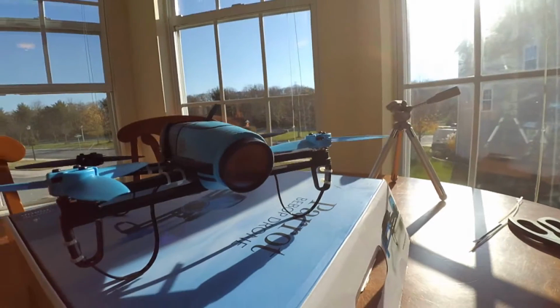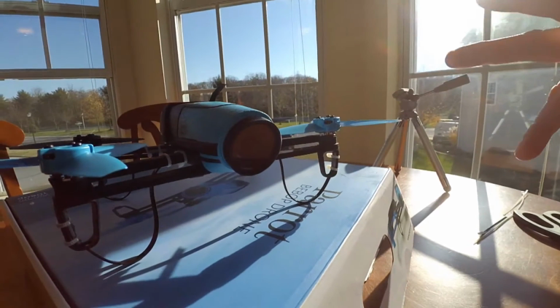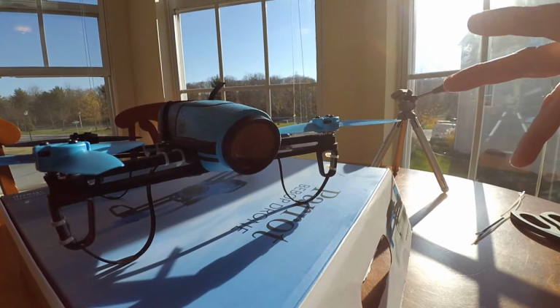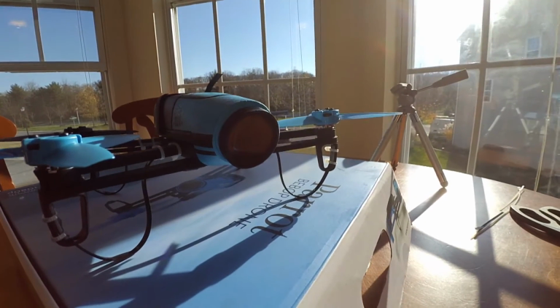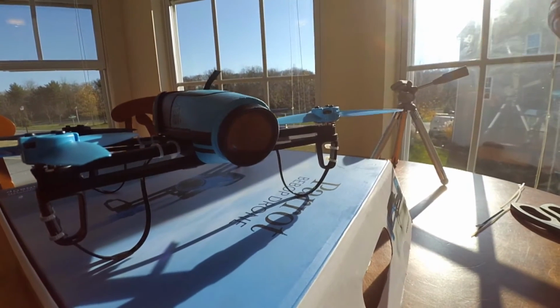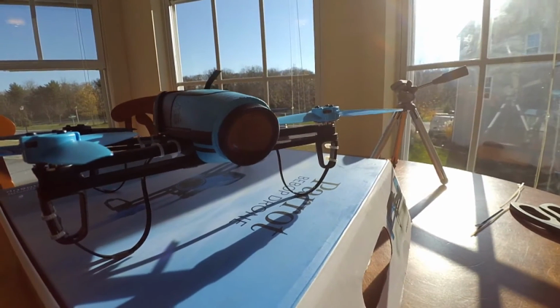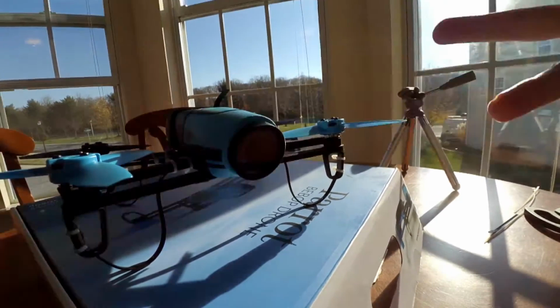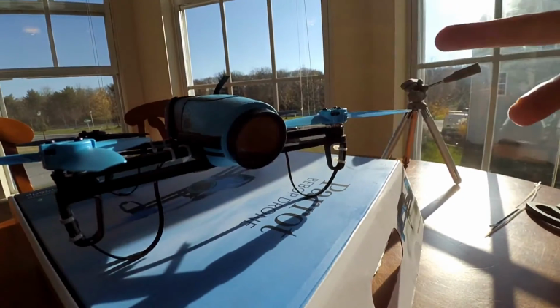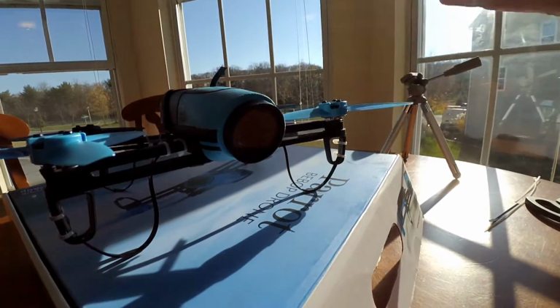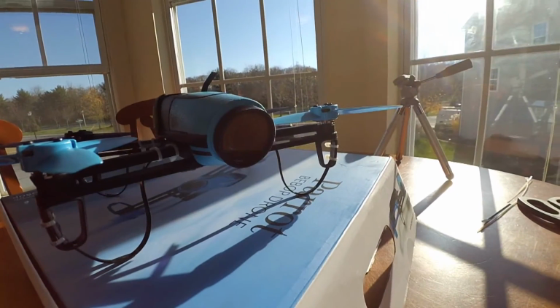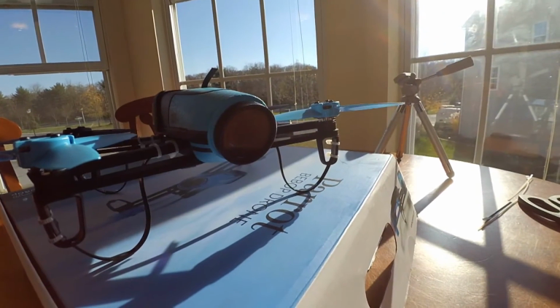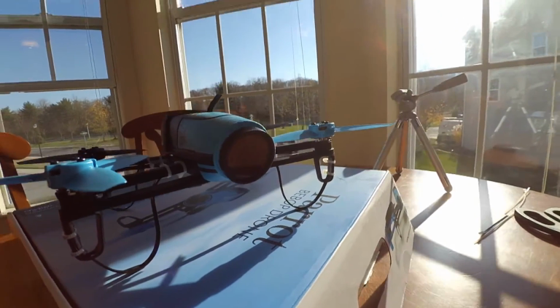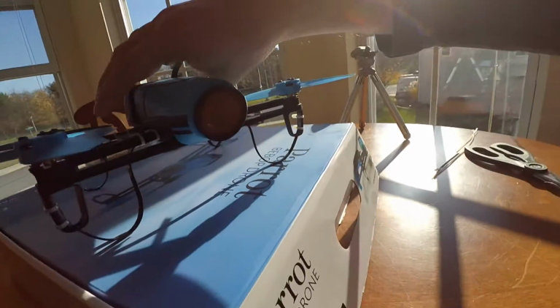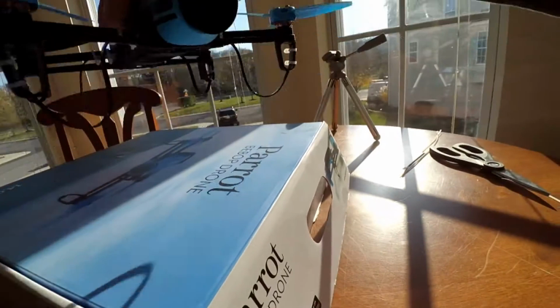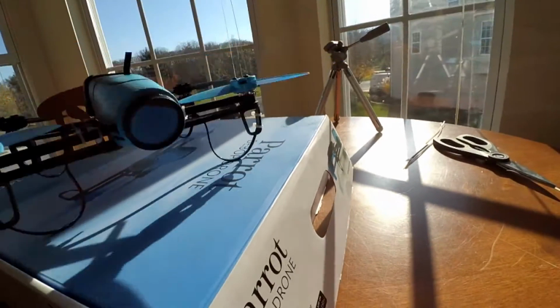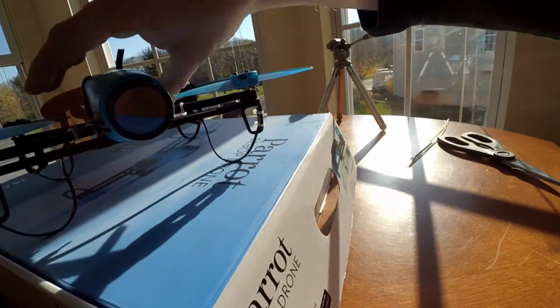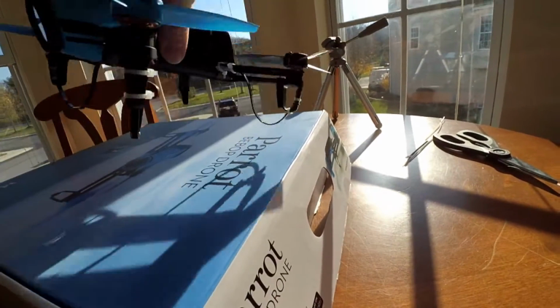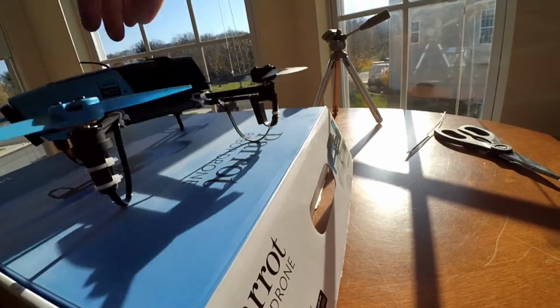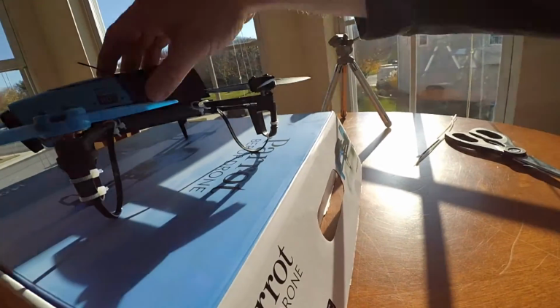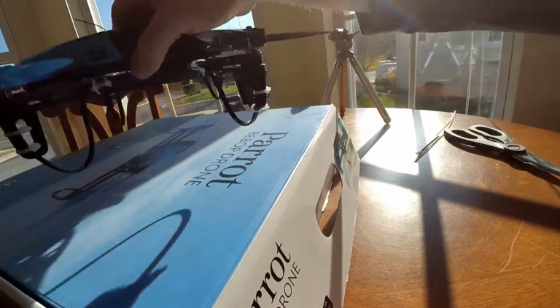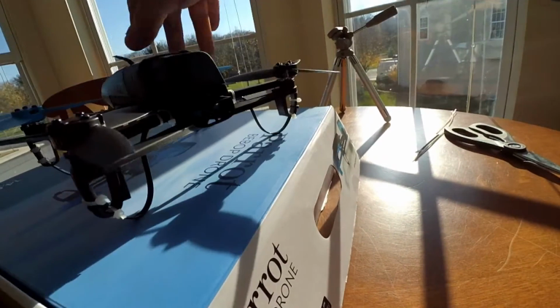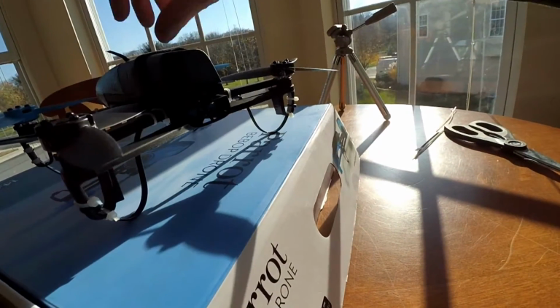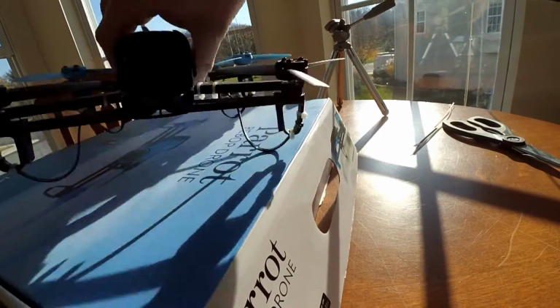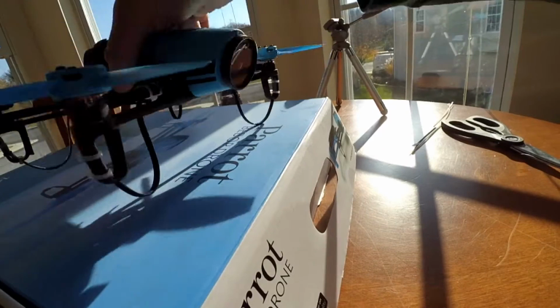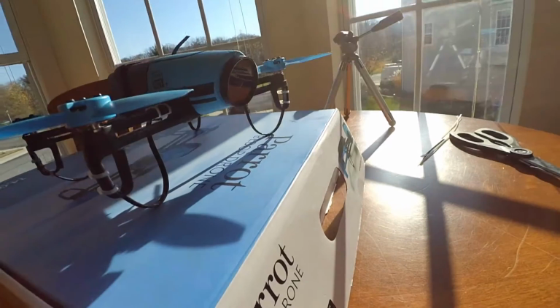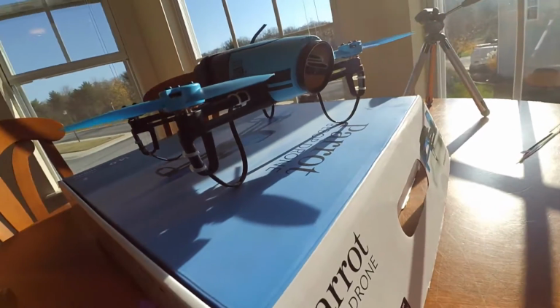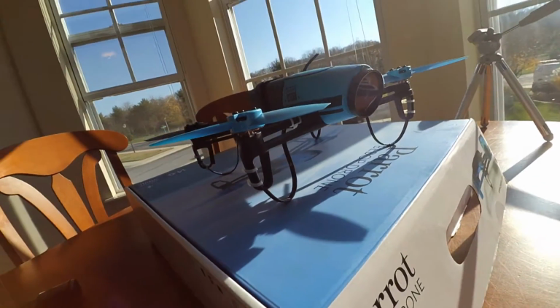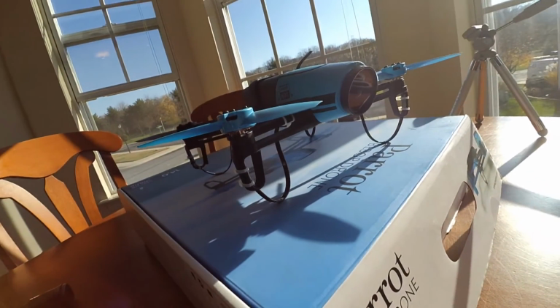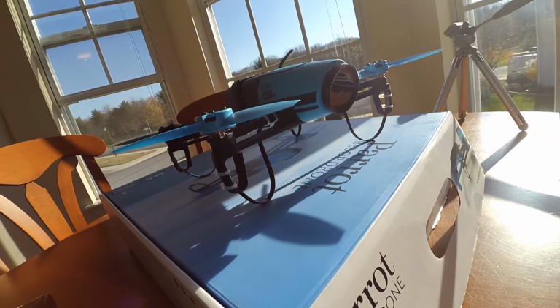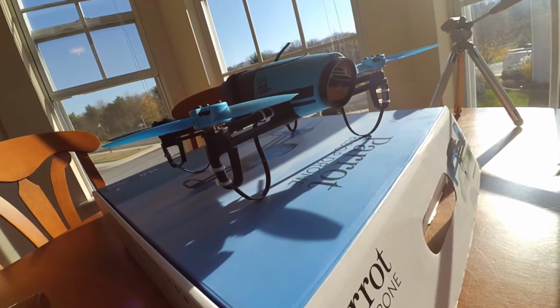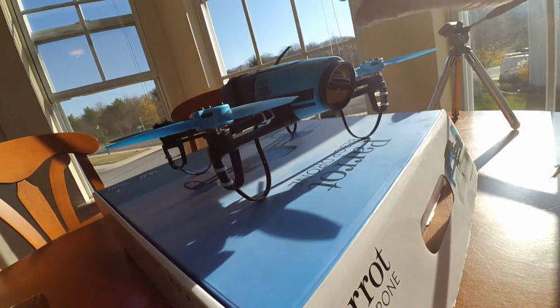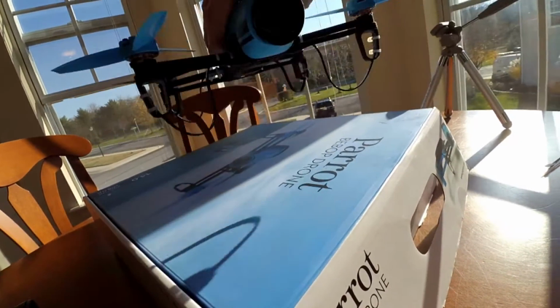So aerodroneshow.com, guys — thank you for your YouTube video, thank you for making this. I put a direct link to aerodroneshow's video that shows how to make this. It works. Thanks, guys.